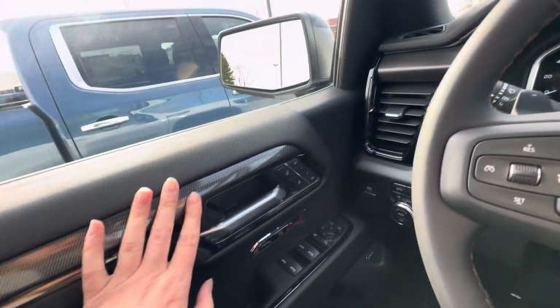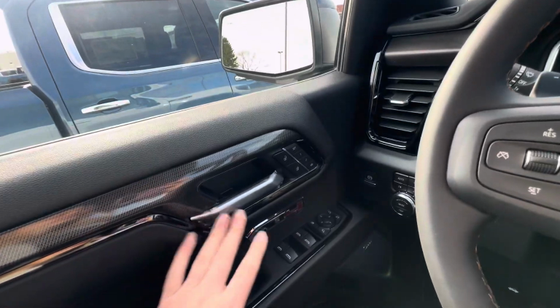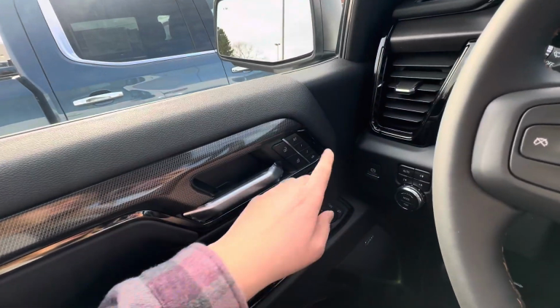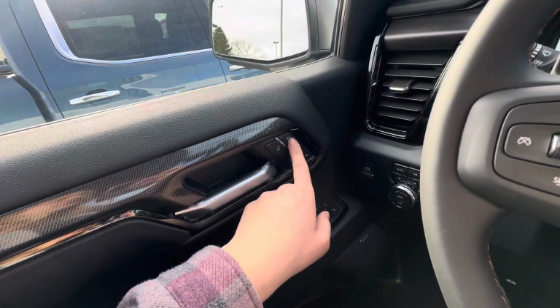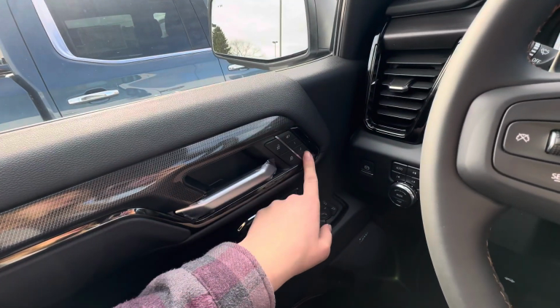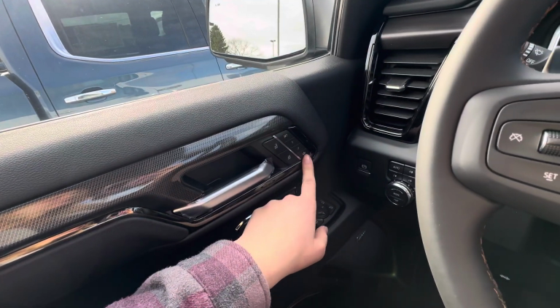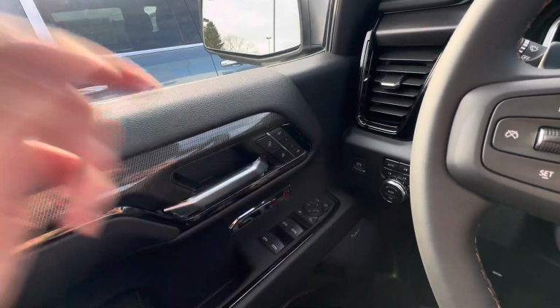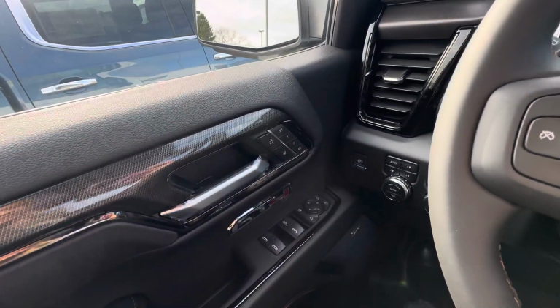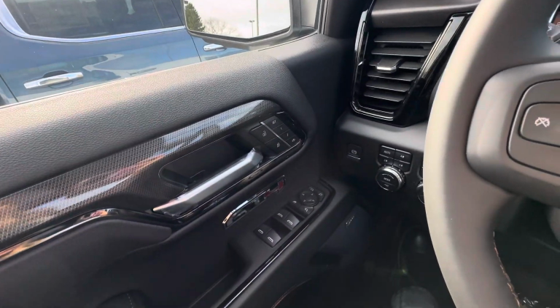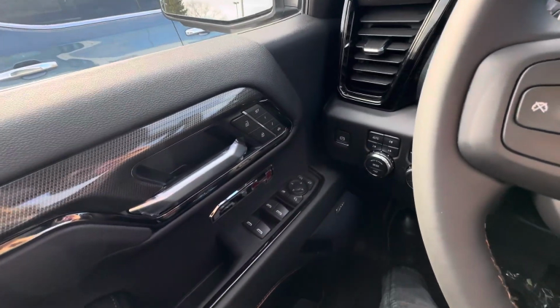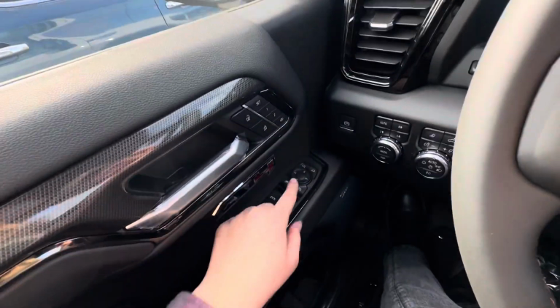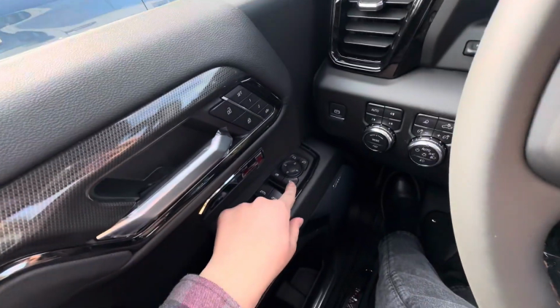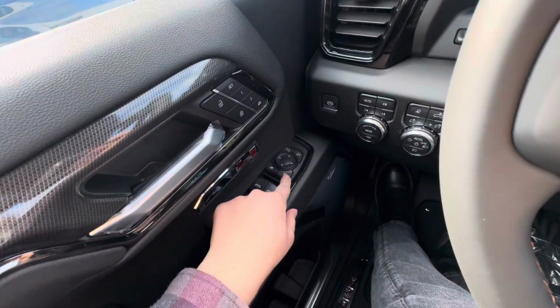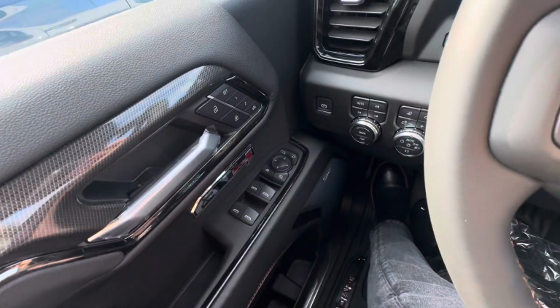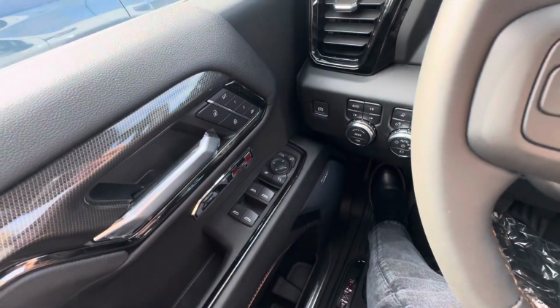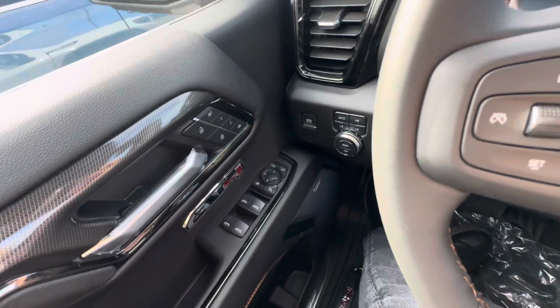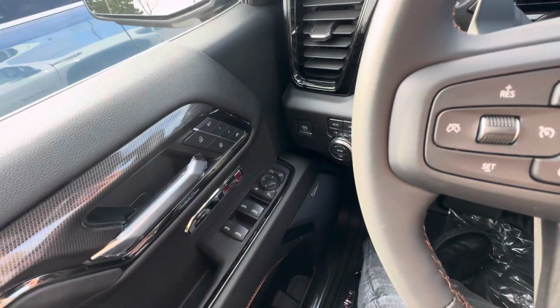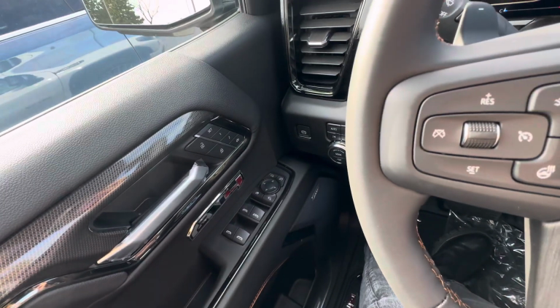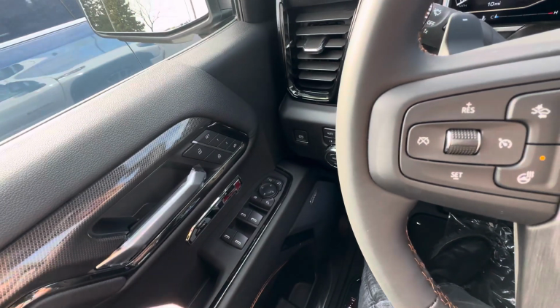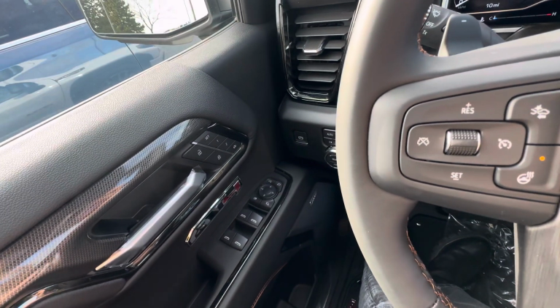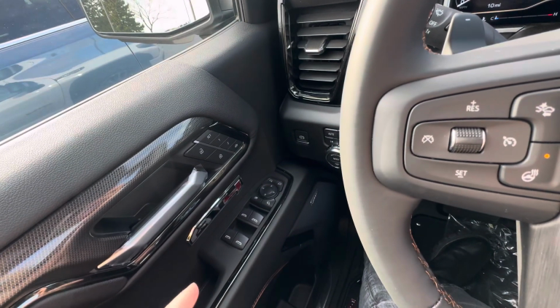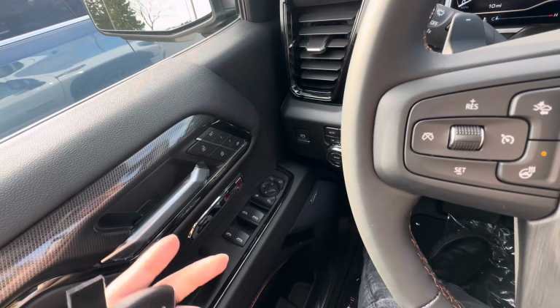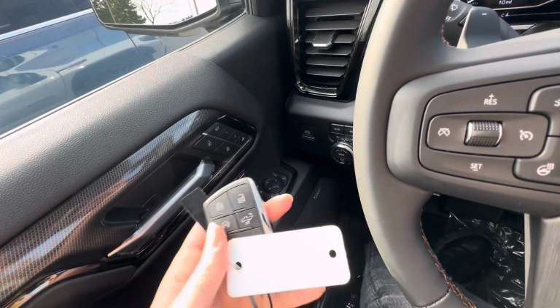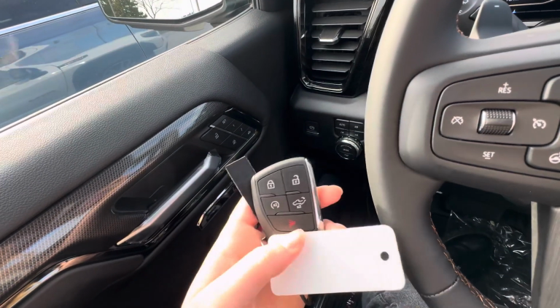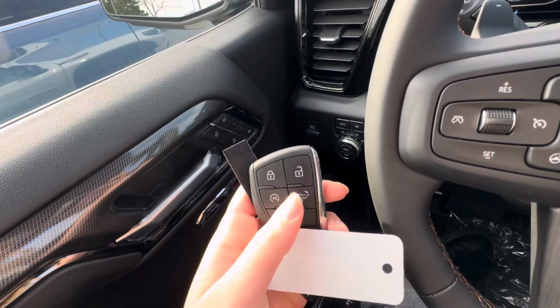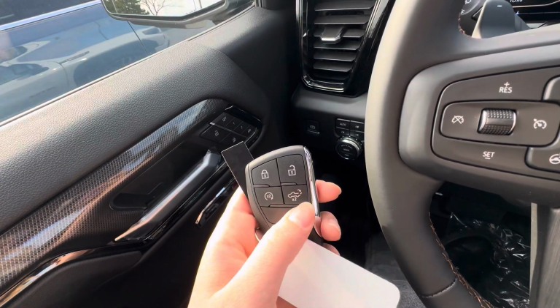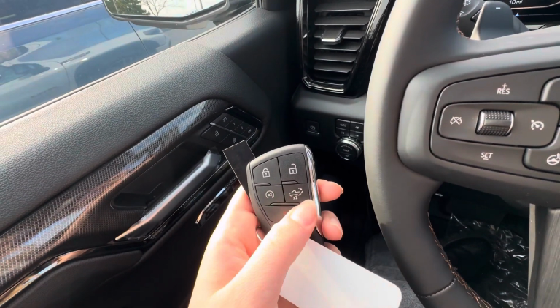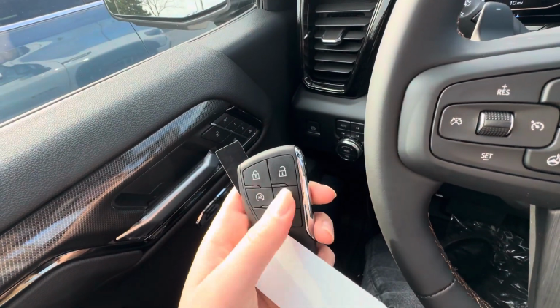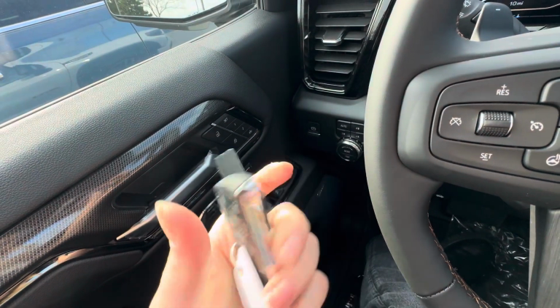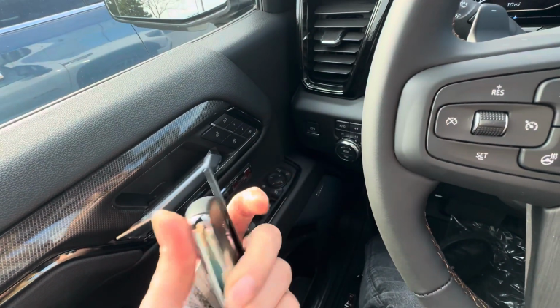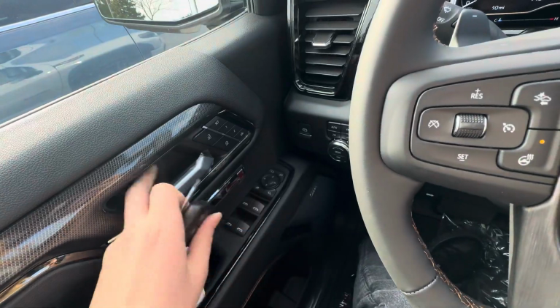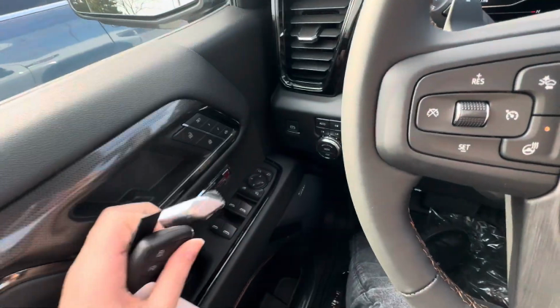Onto the door, you do have your driver memory seats and mirrors. You do have power folding side mirrors and the Bose sound system. You also do have a remote start, and you can open the tailgate by the remote as well.